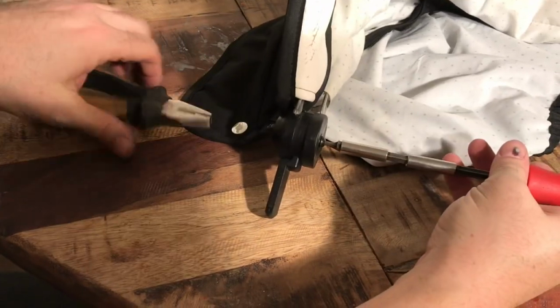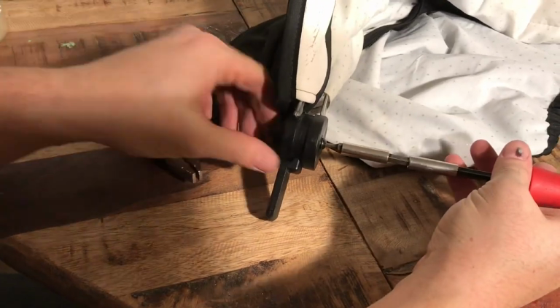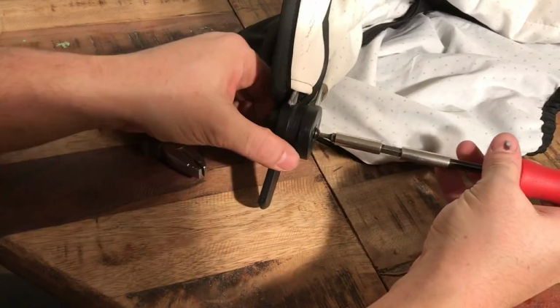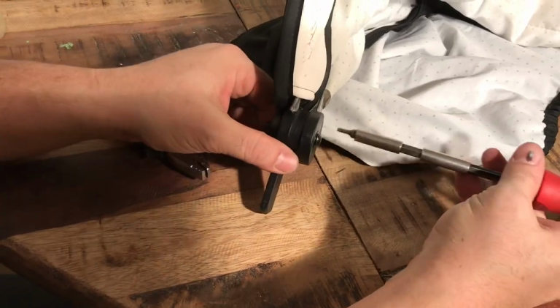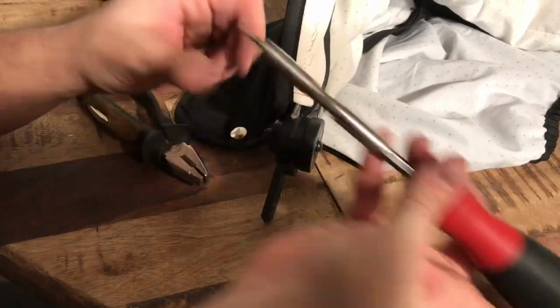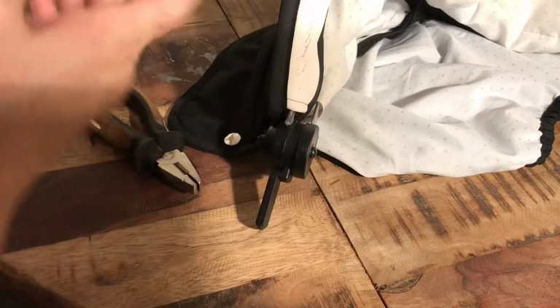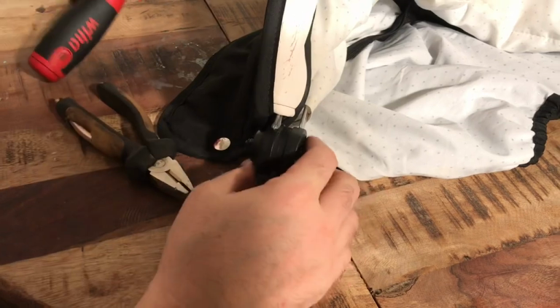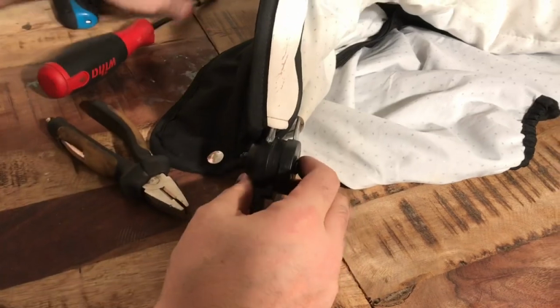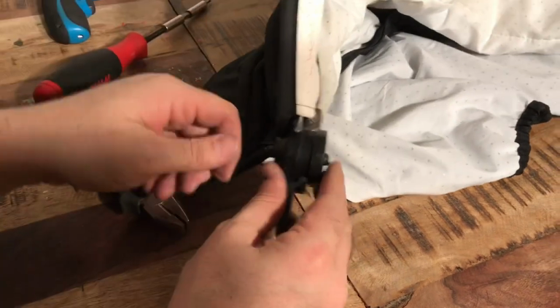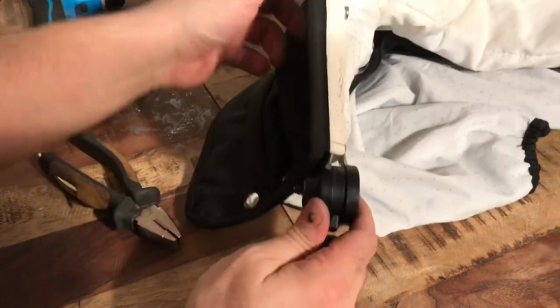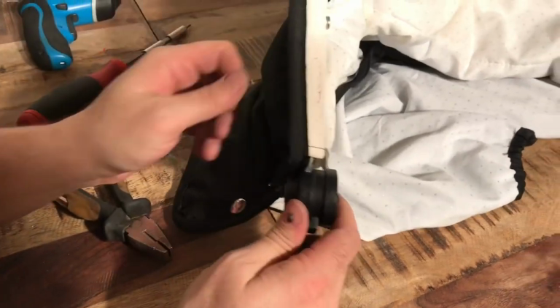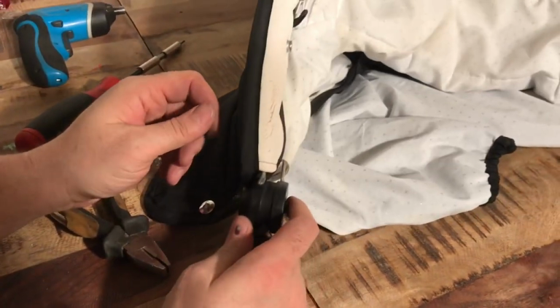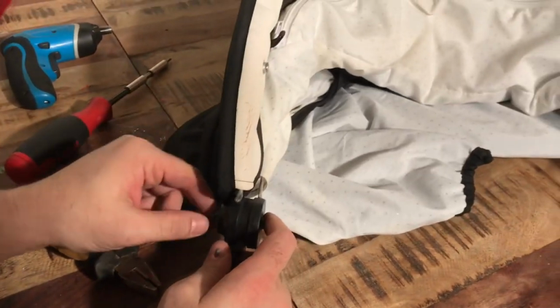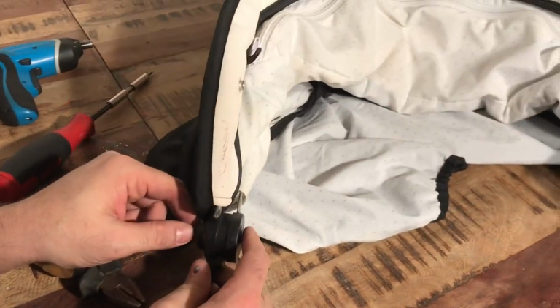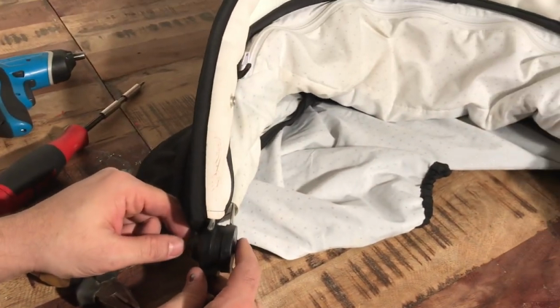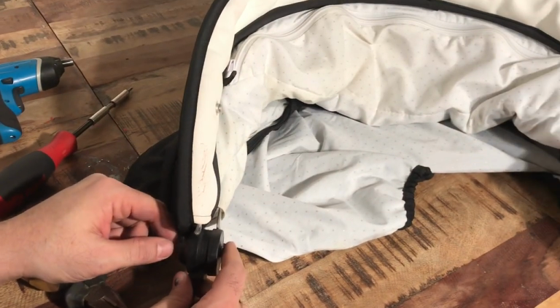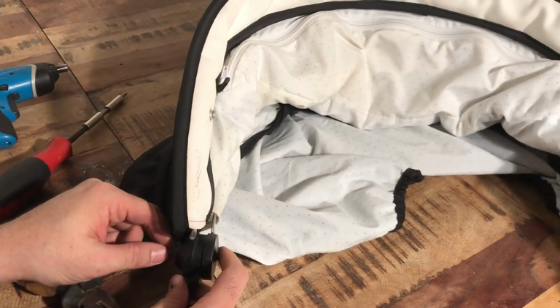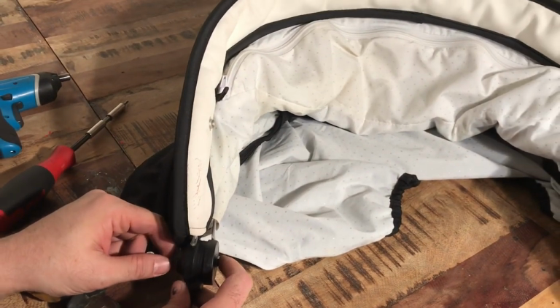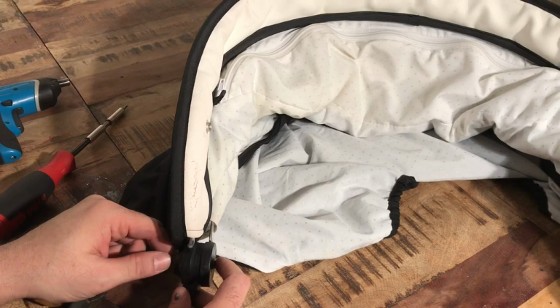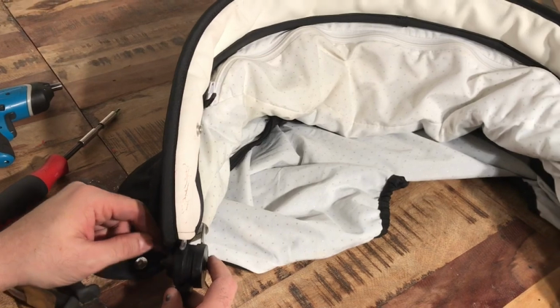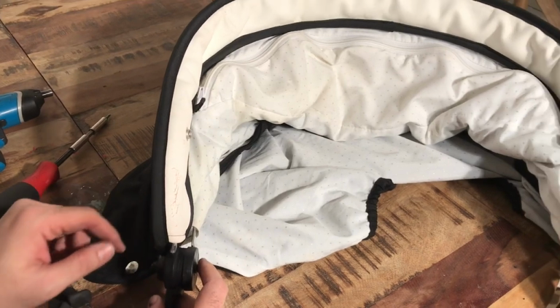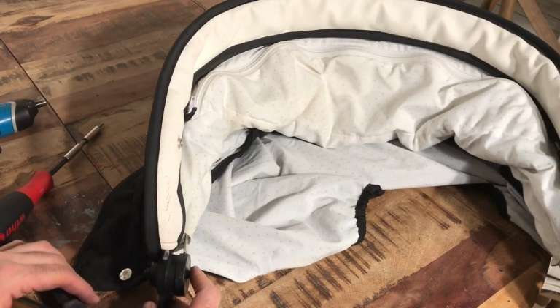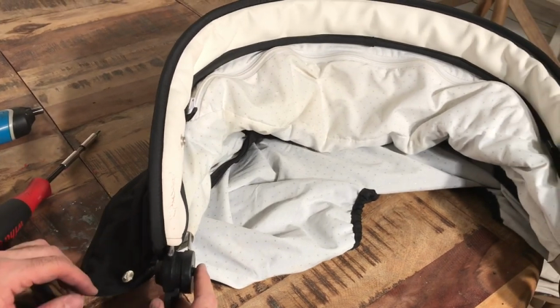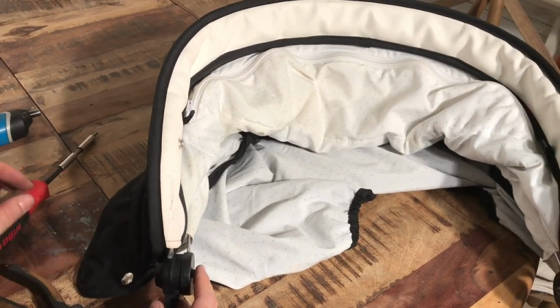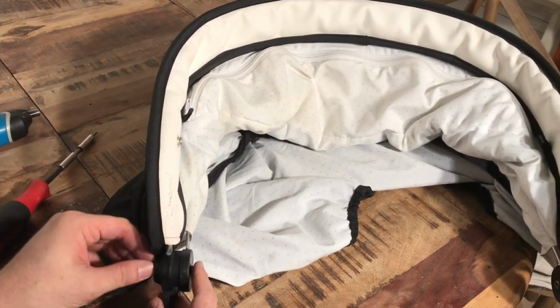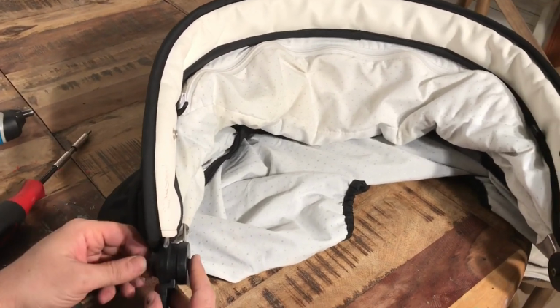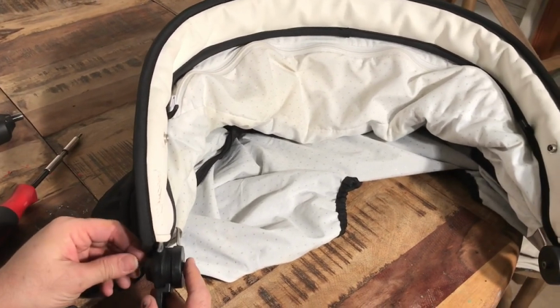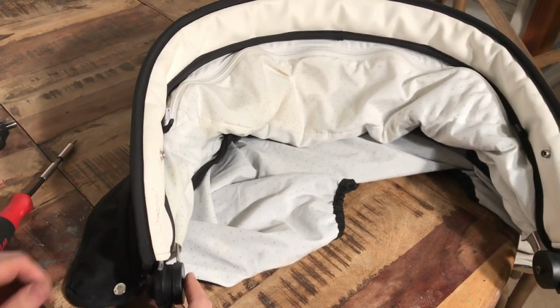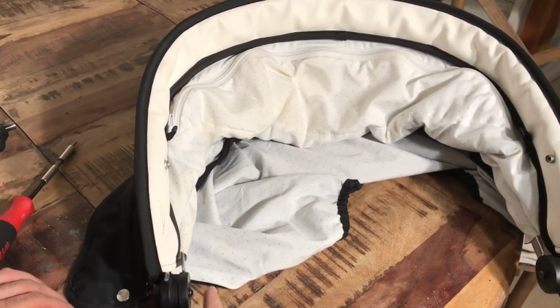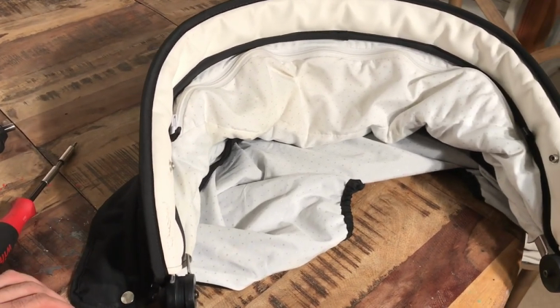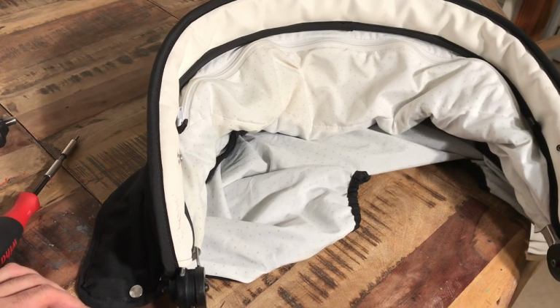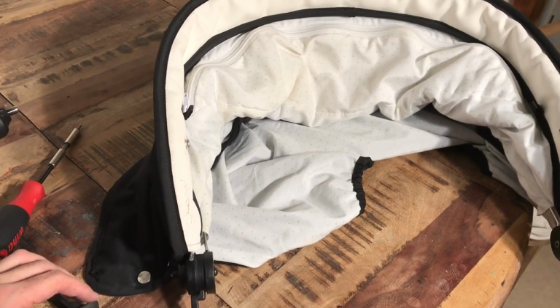That is how you remove the textiles from an Emolunga canopy in order to wash them or fix things and reassemble it. We hope that this video has been helpful to you, and if it has been, we ask that you subscribe as it helps us to continue making videos in the future. Thank you.